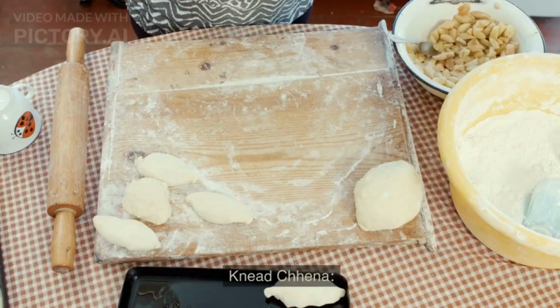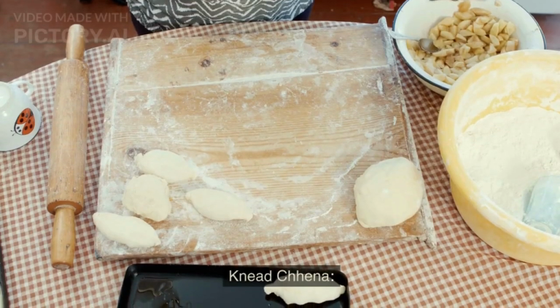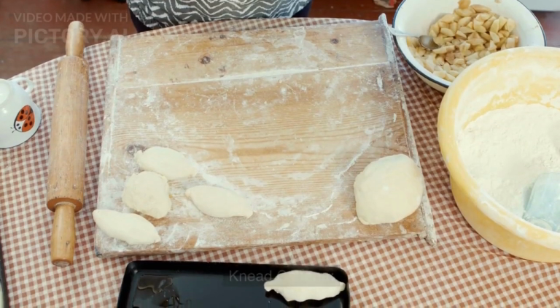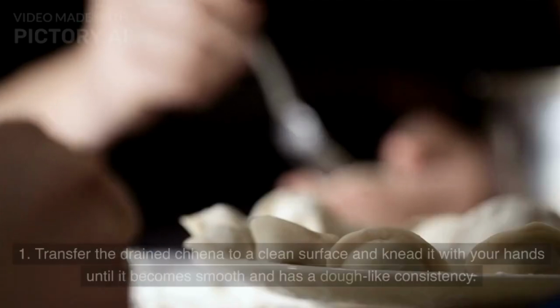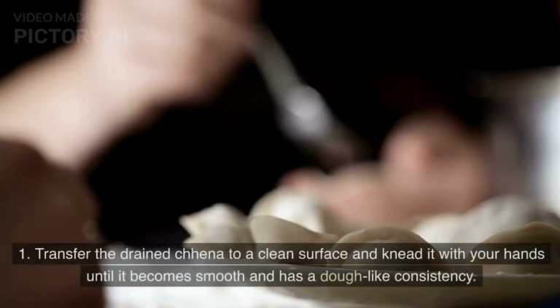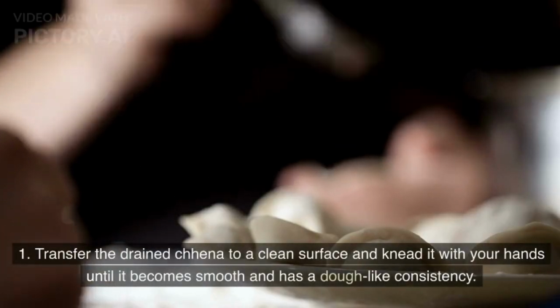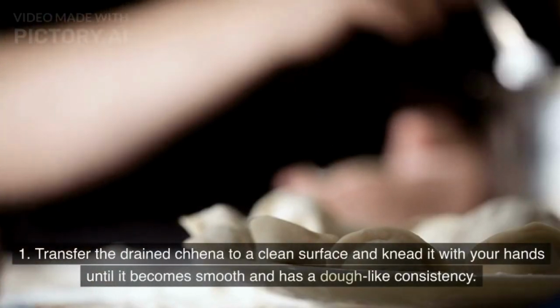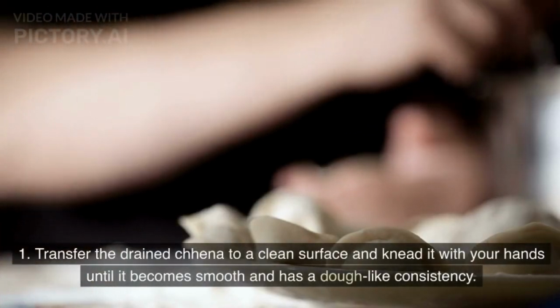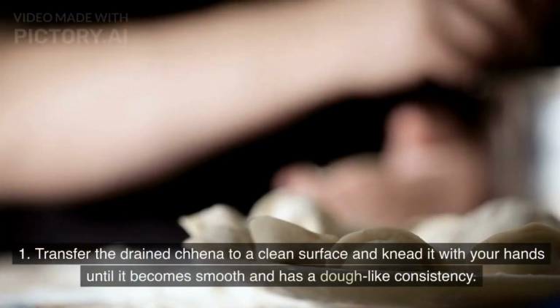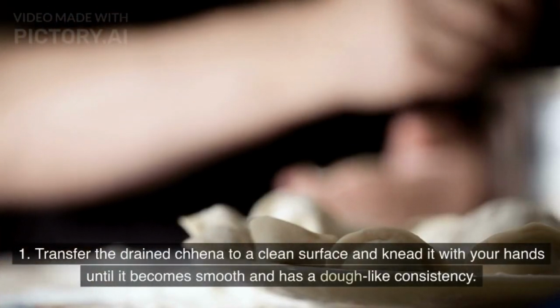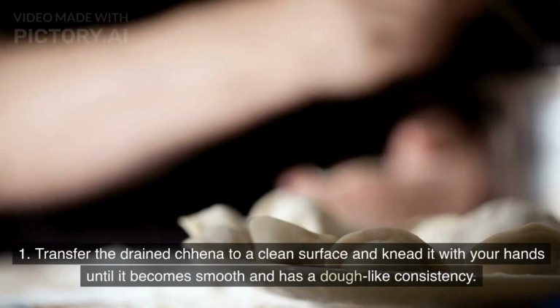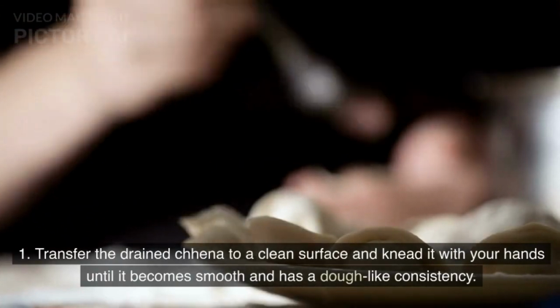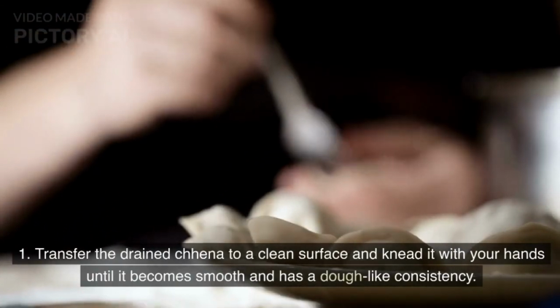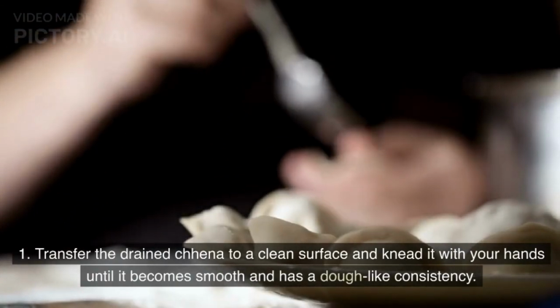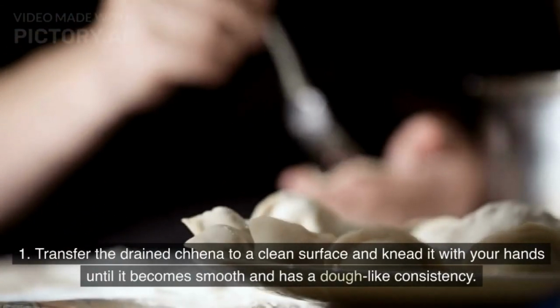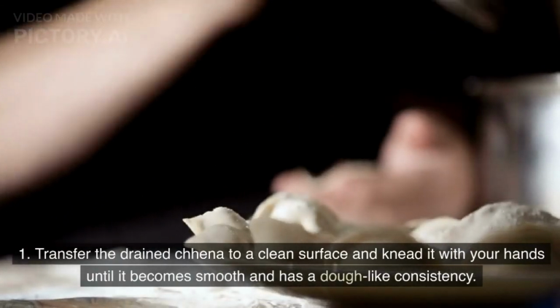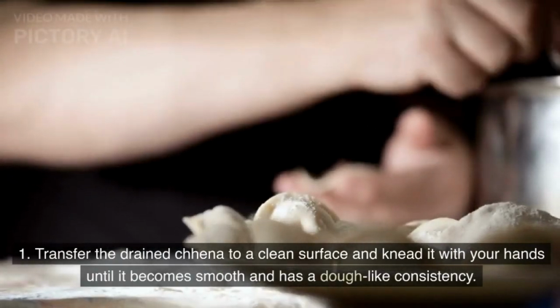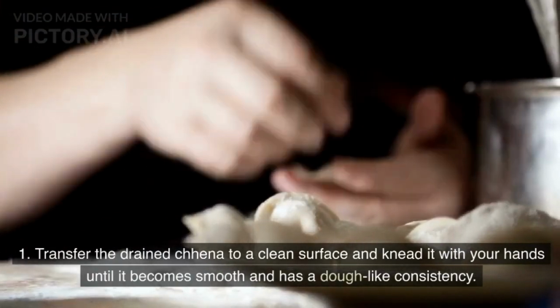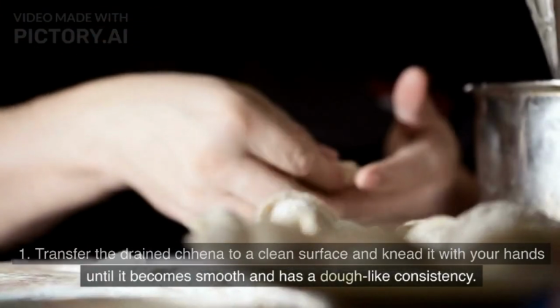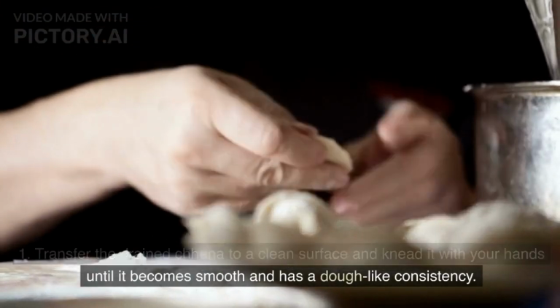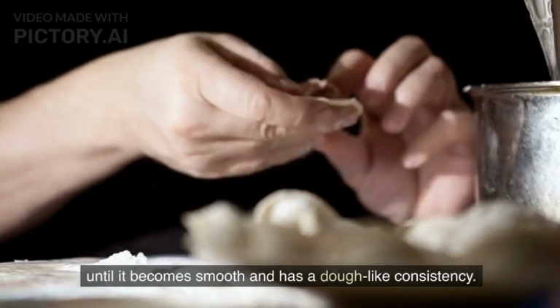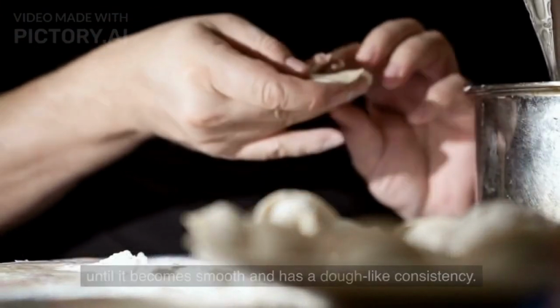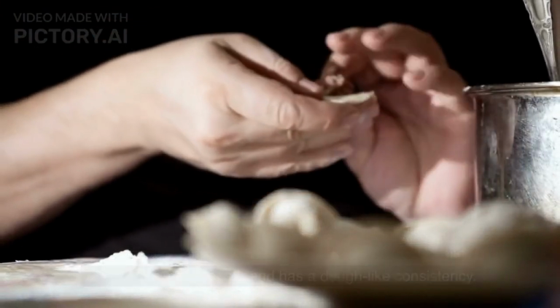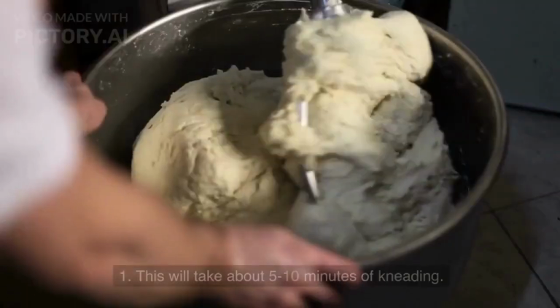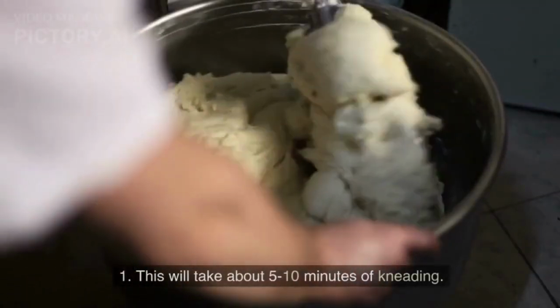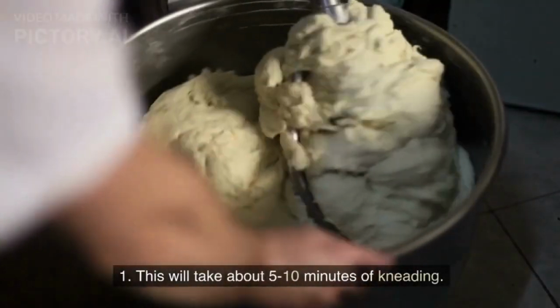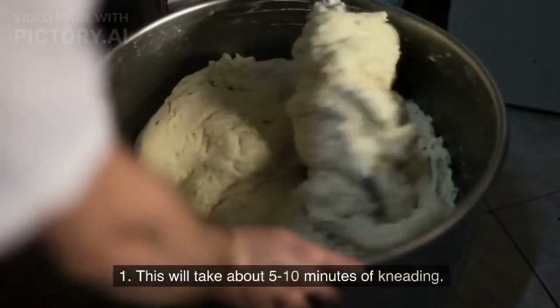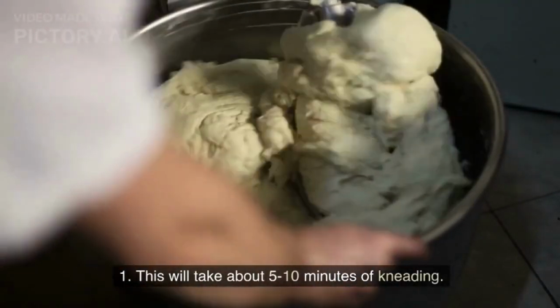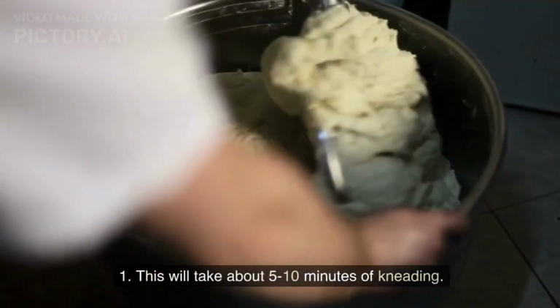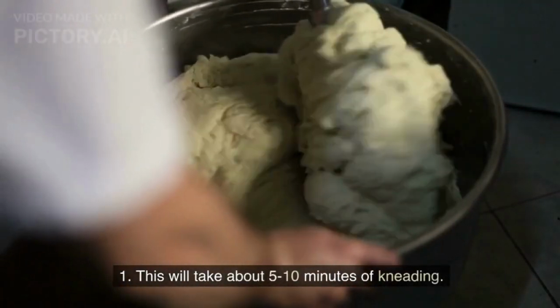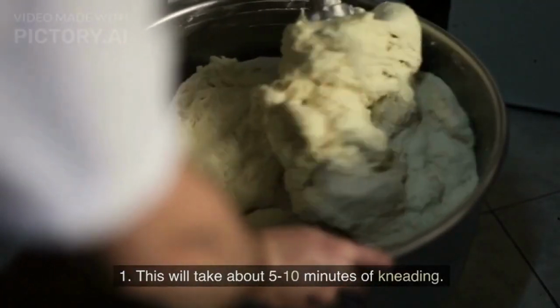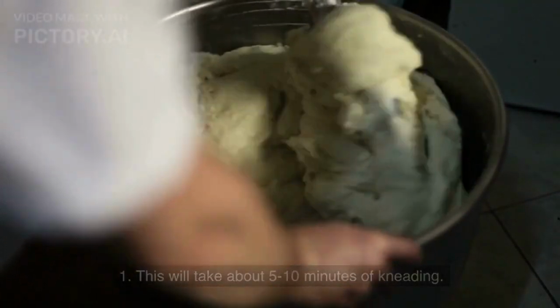To knead the chenna, transfer the drained chenna to a clean surface and knead it with your hands until it becomes smooth and has a dough-like consistency. This will take about 5-10 minutes of kneading.